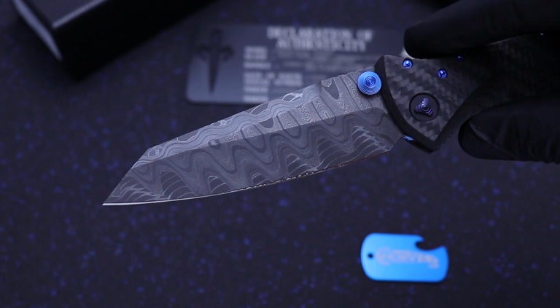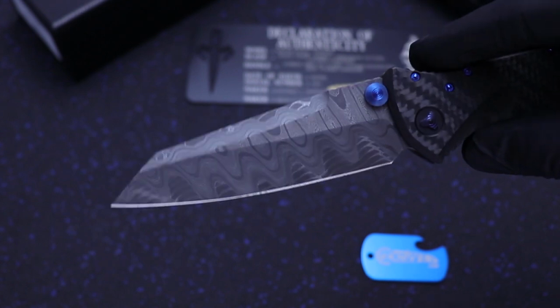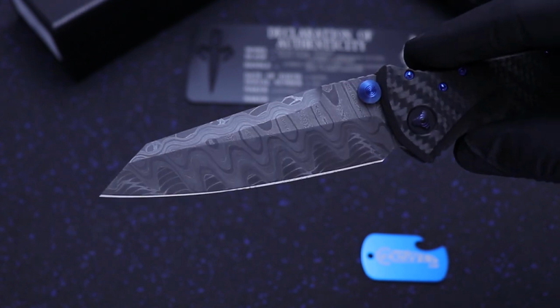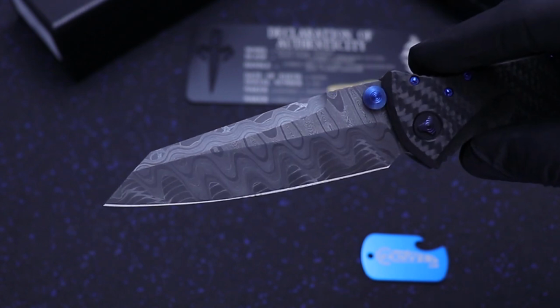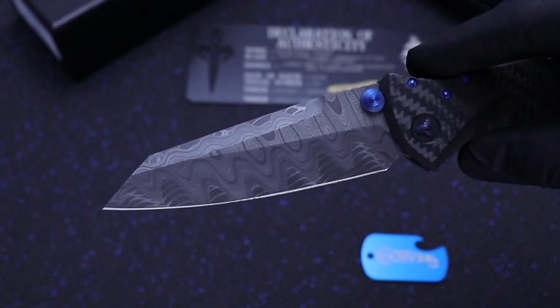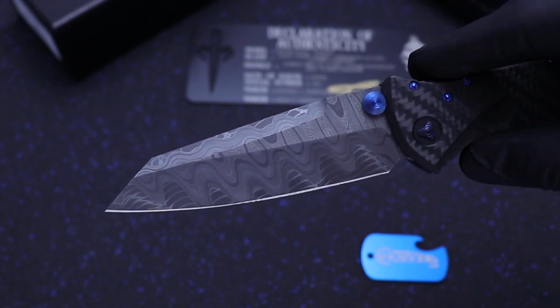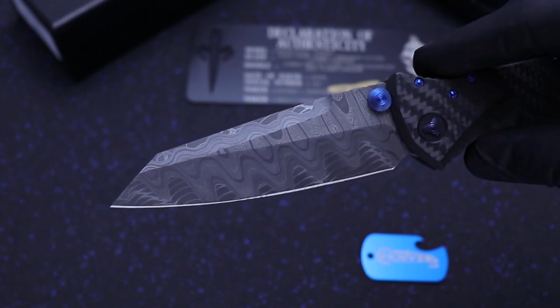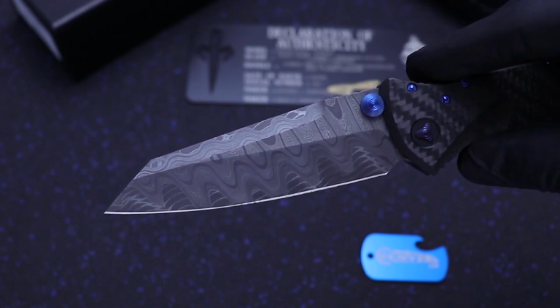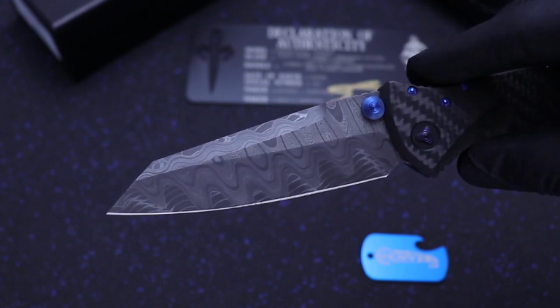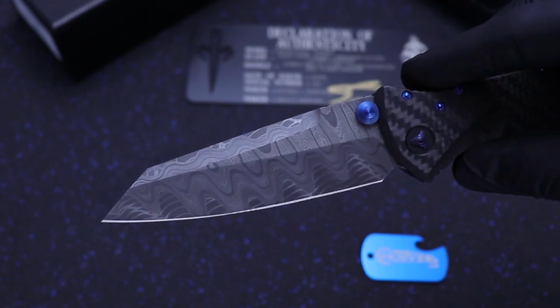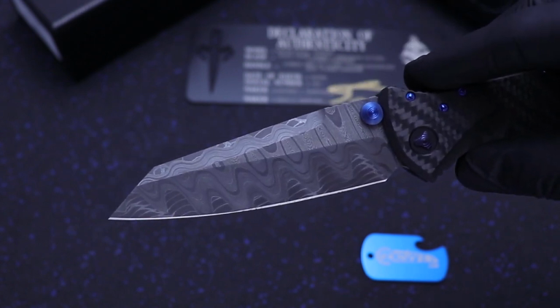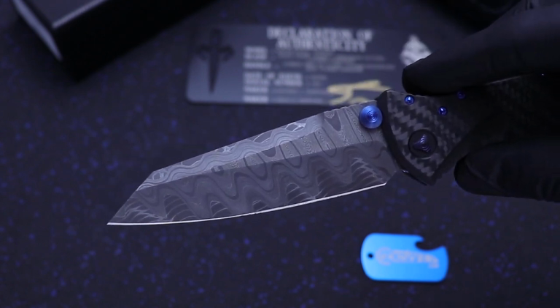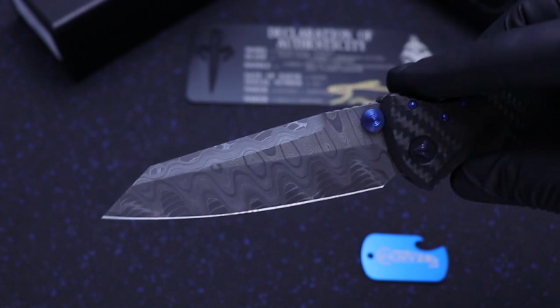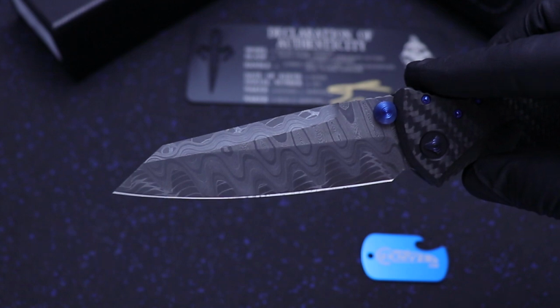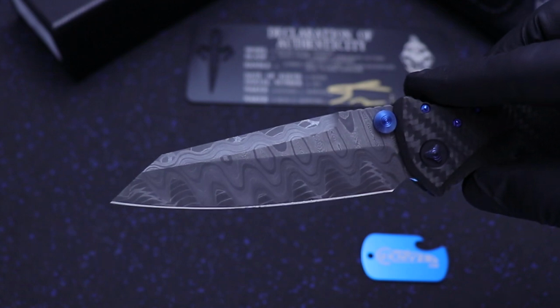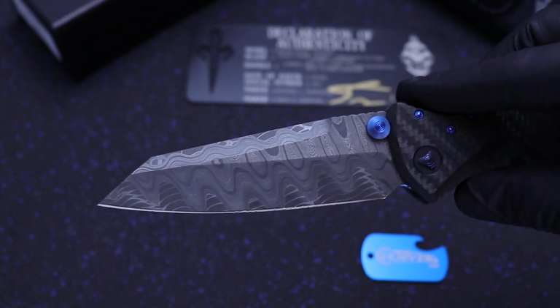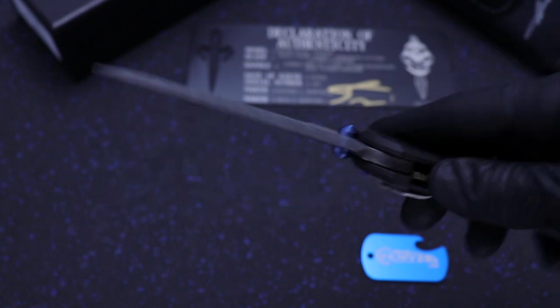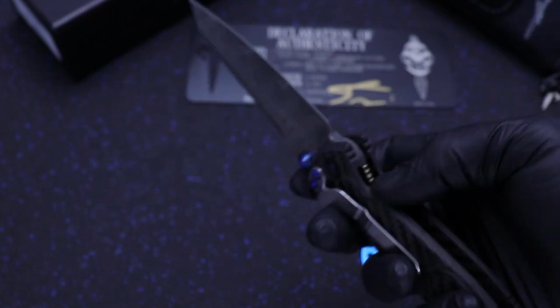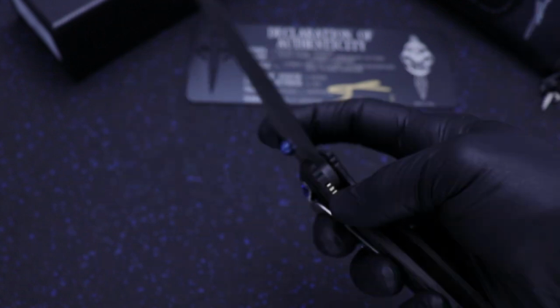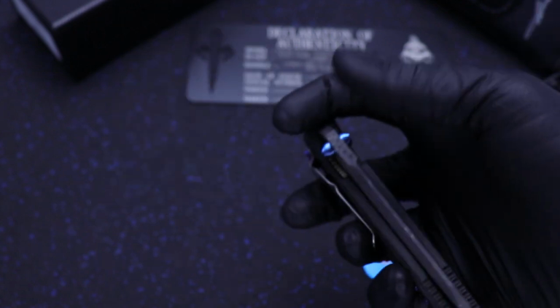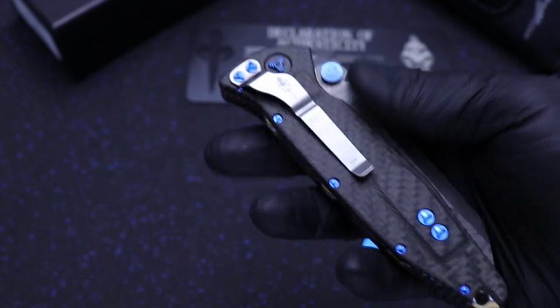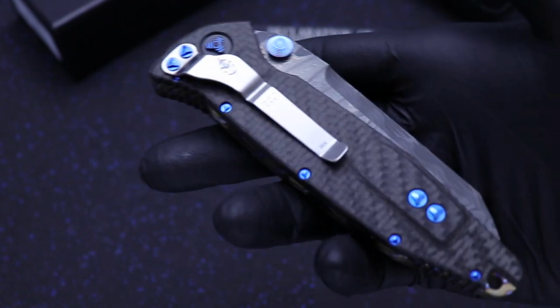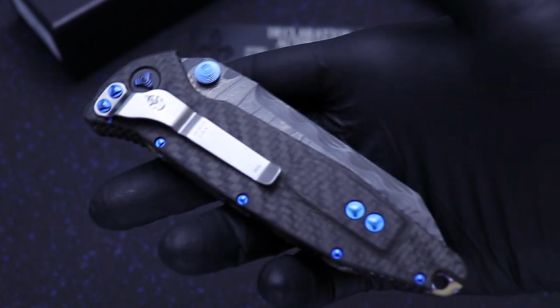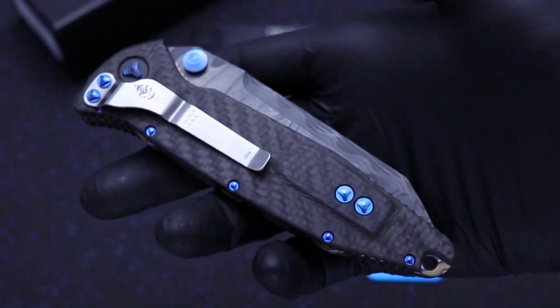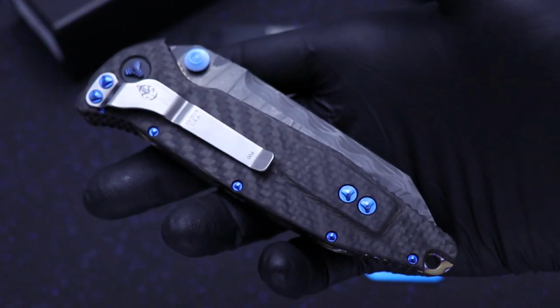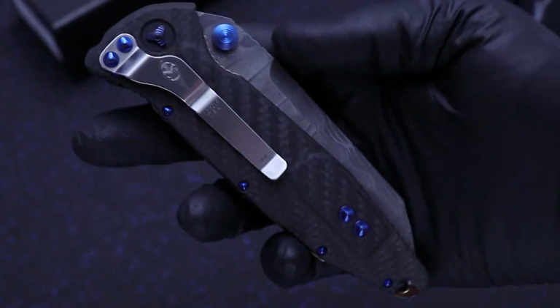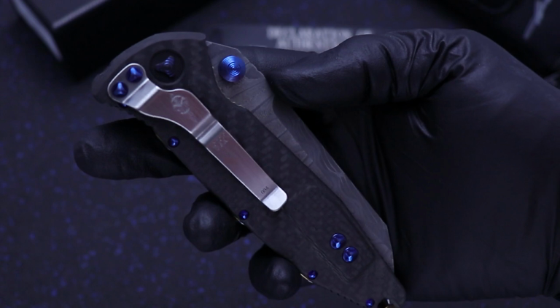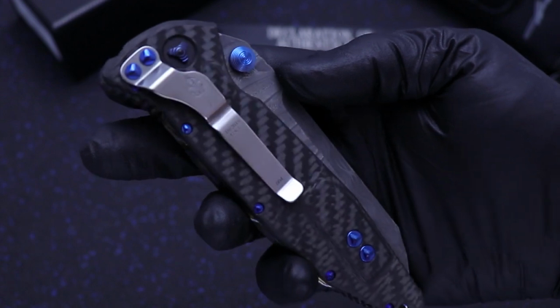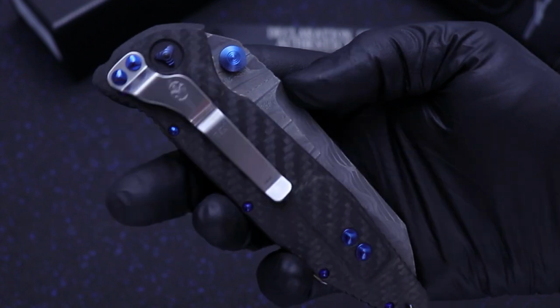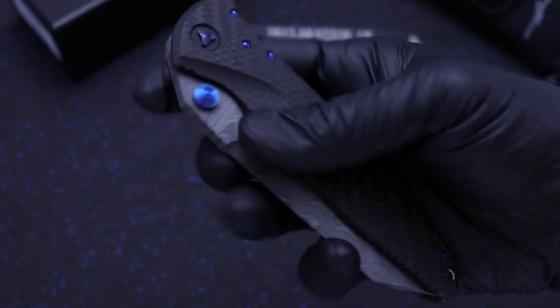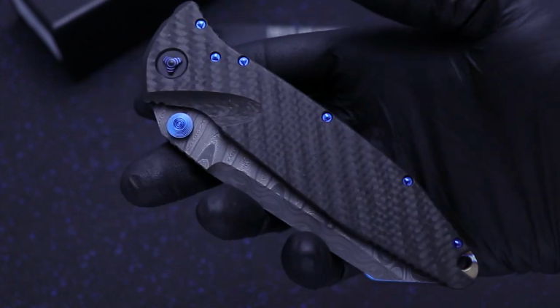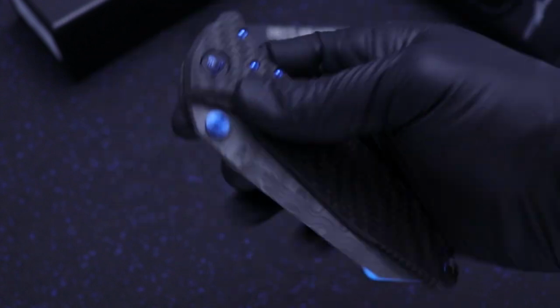This particular Warcom blade has a Spirograph Ladder Damascus from Vegas Forge — beautiful satin finish clip.